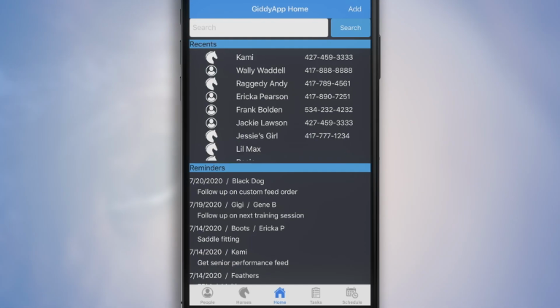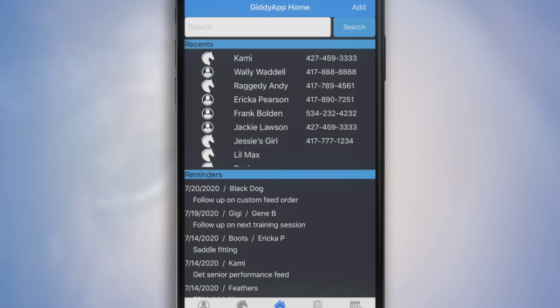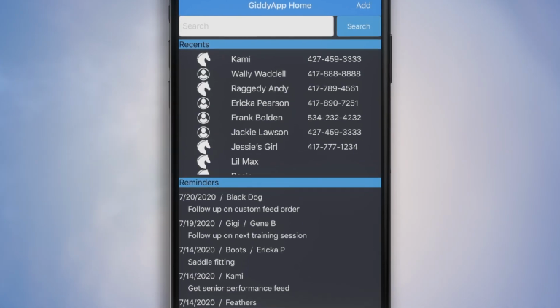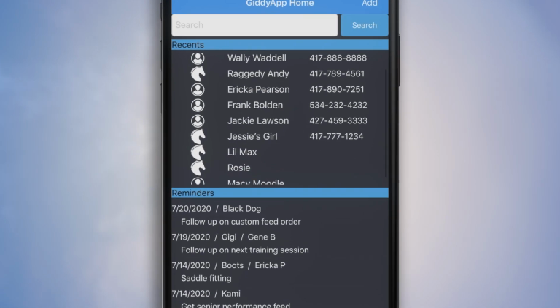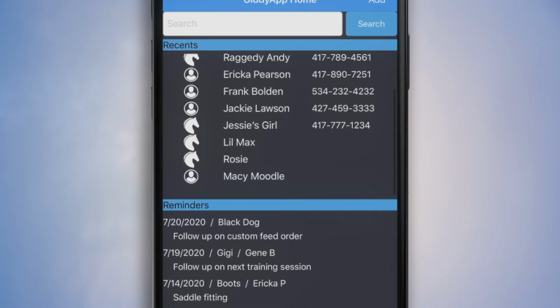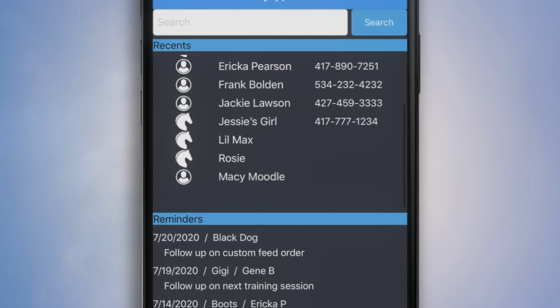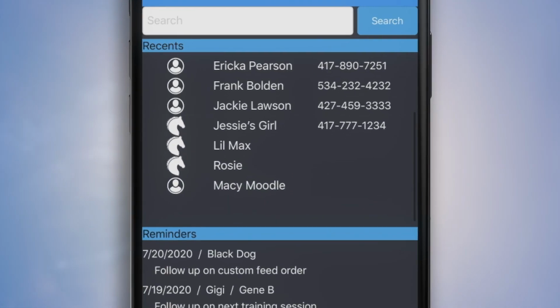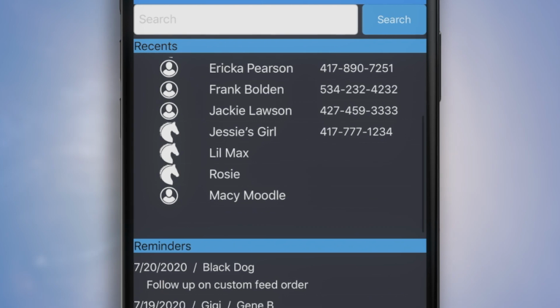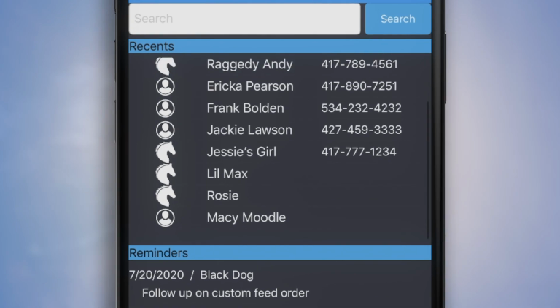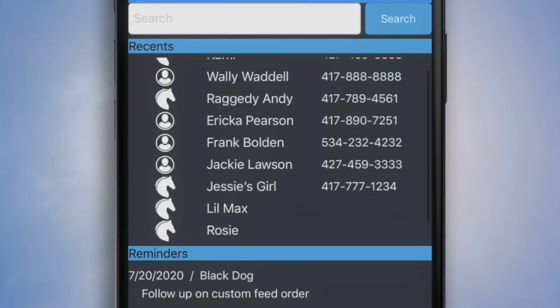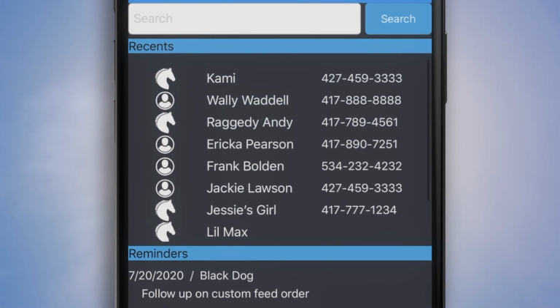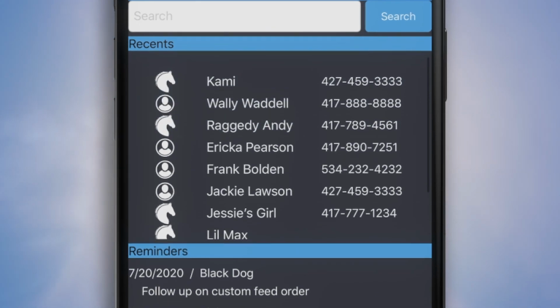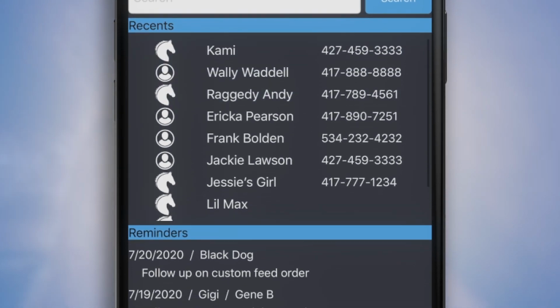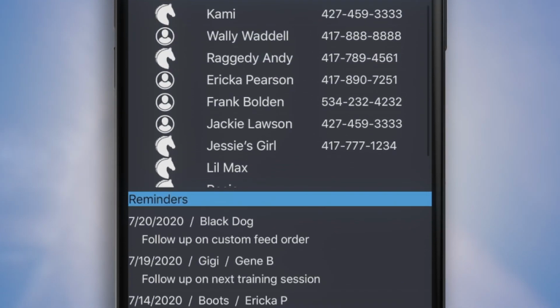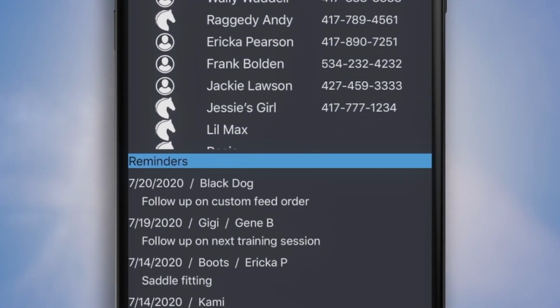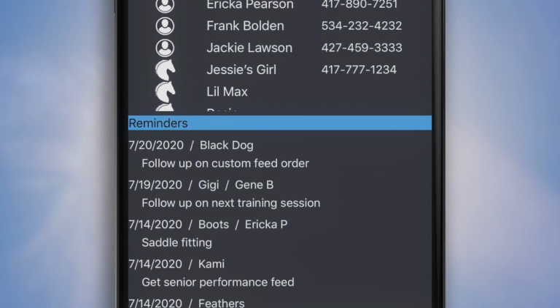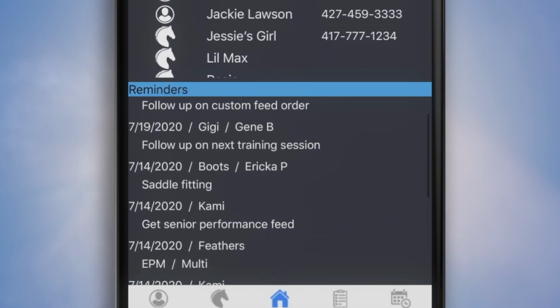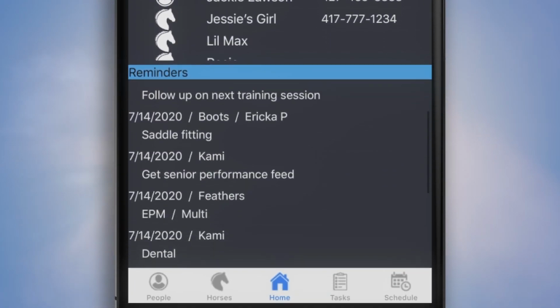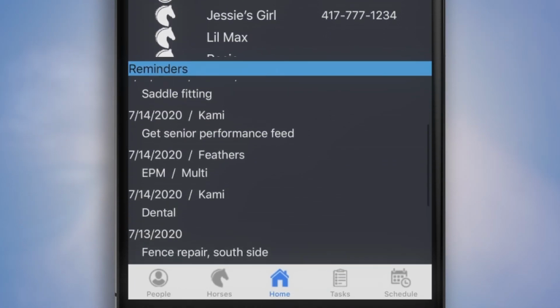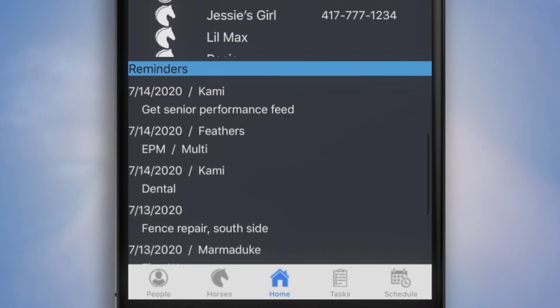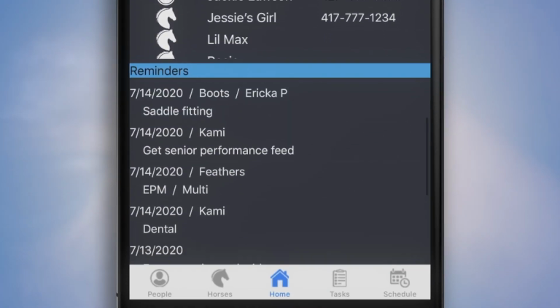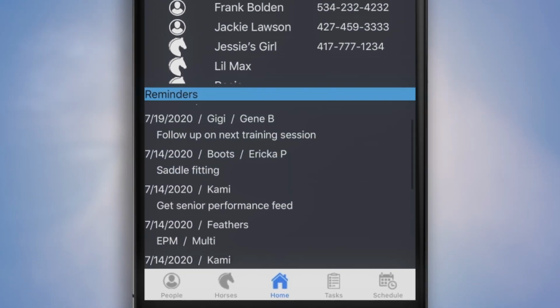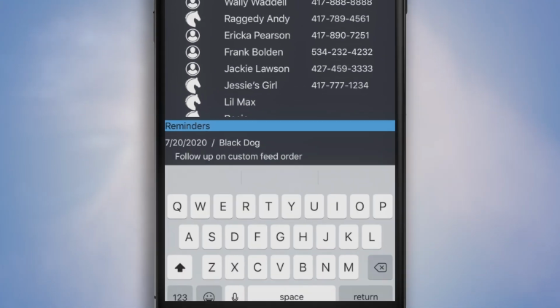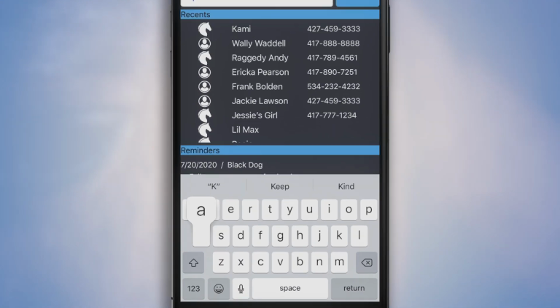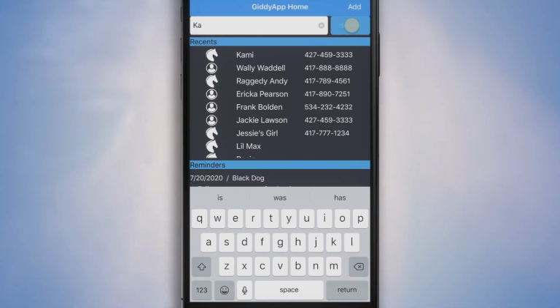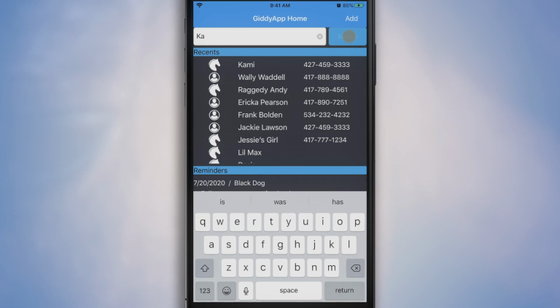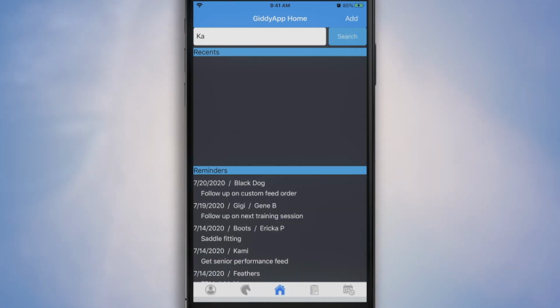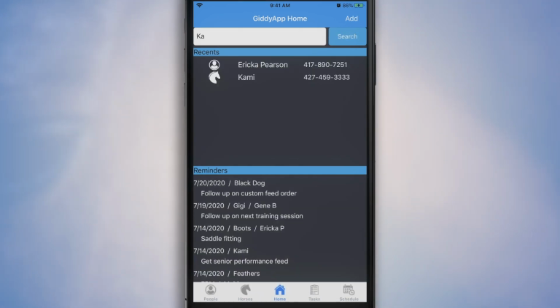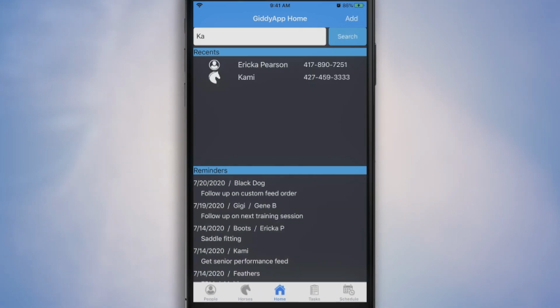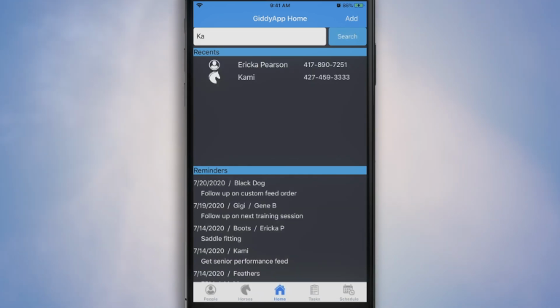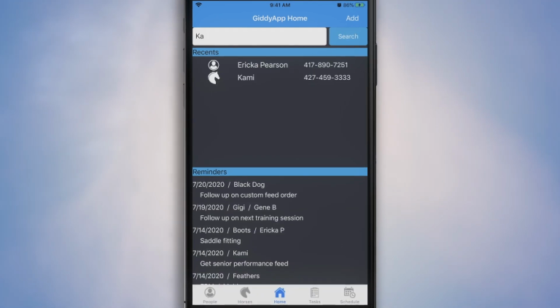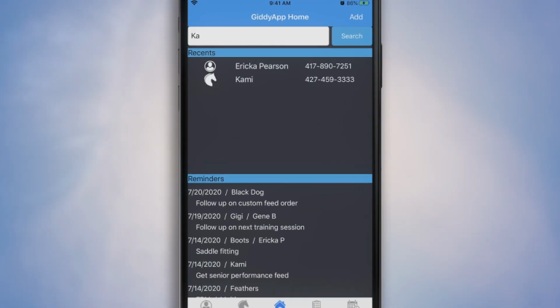From the home screen, you can see what you've accessed most recently in case you're interrupted. You can see reminders of things to be done and quickly search your records for horses or people.